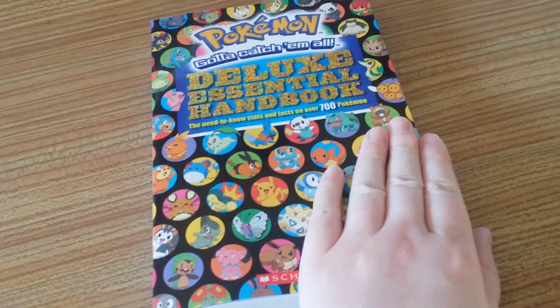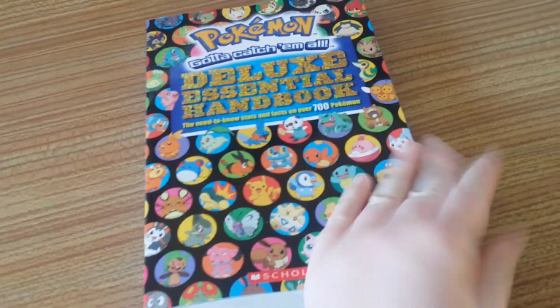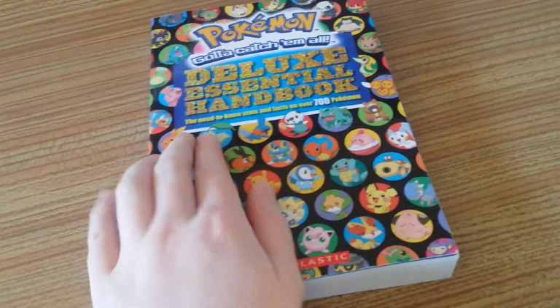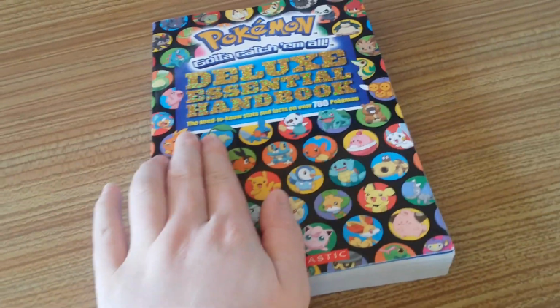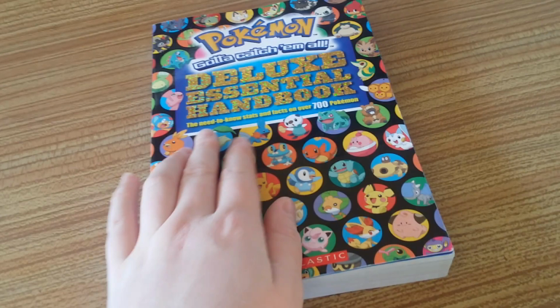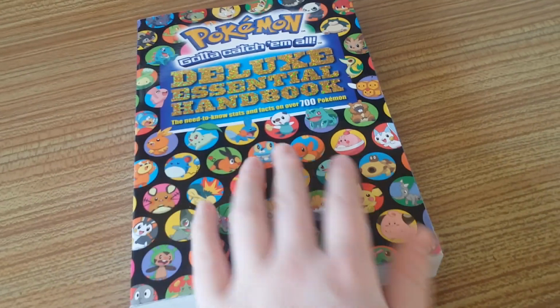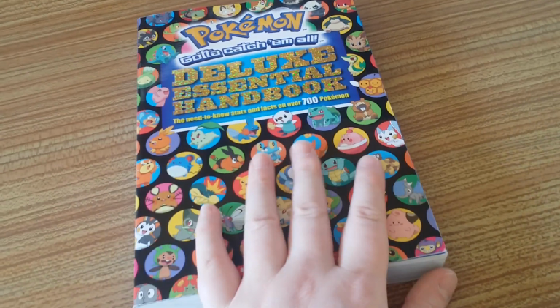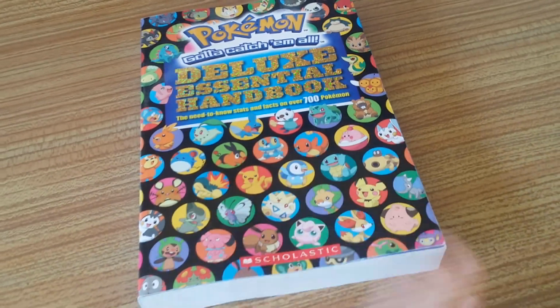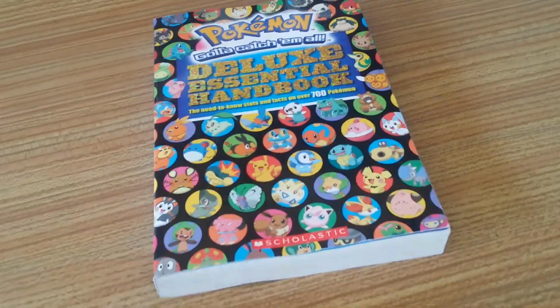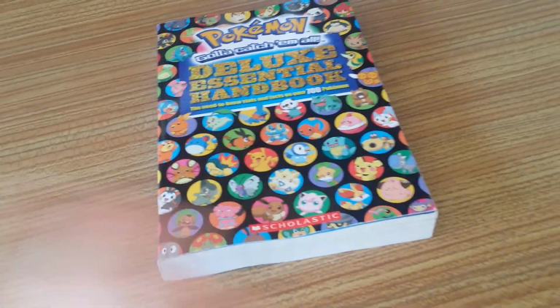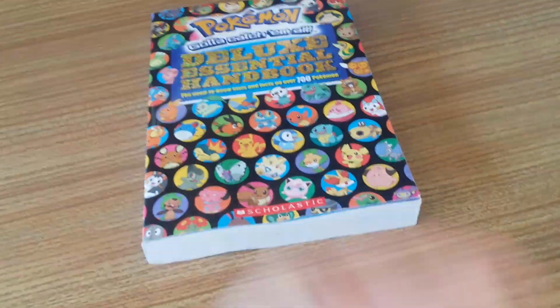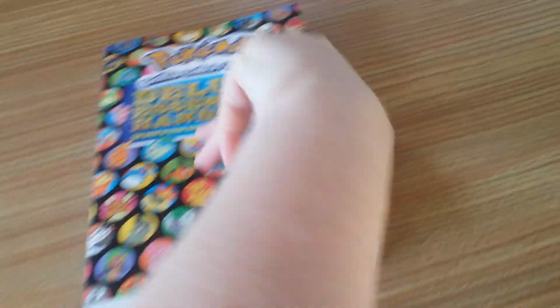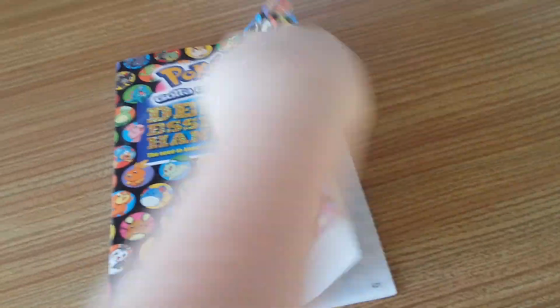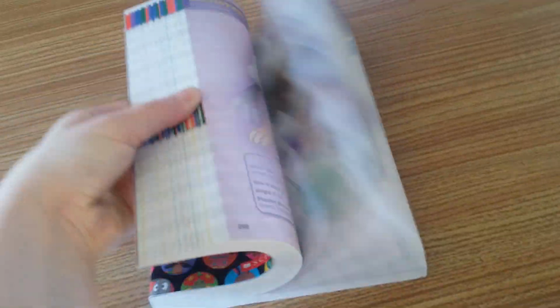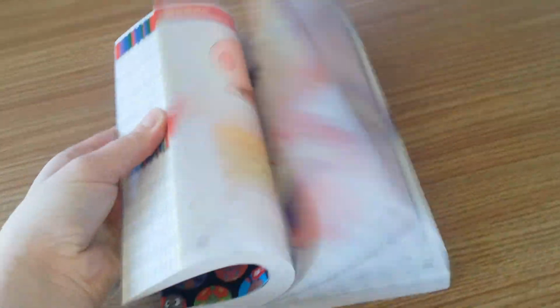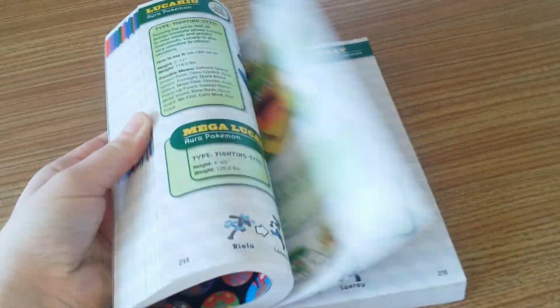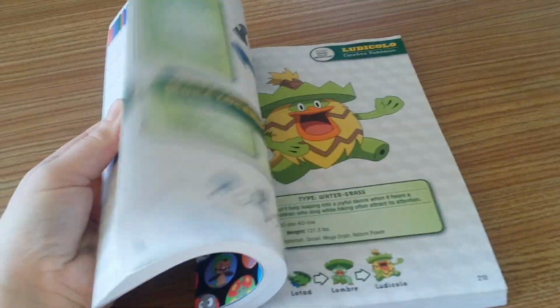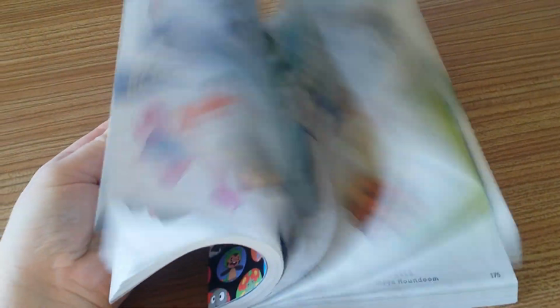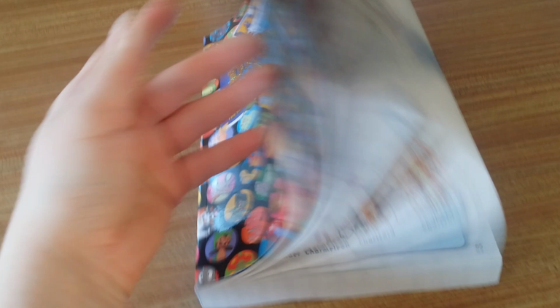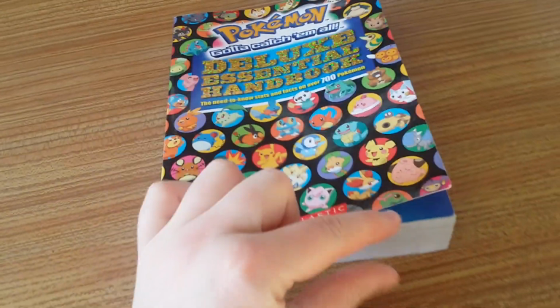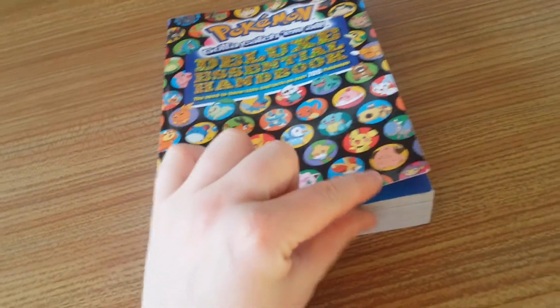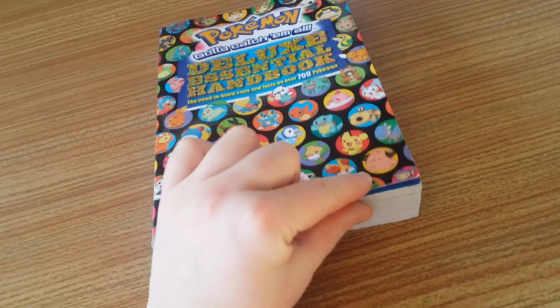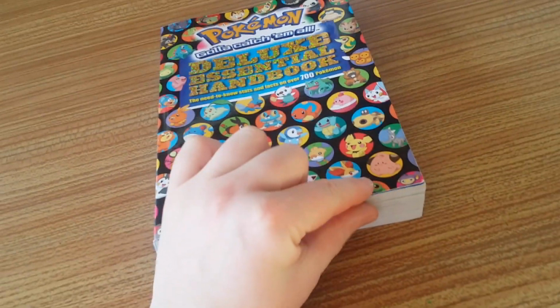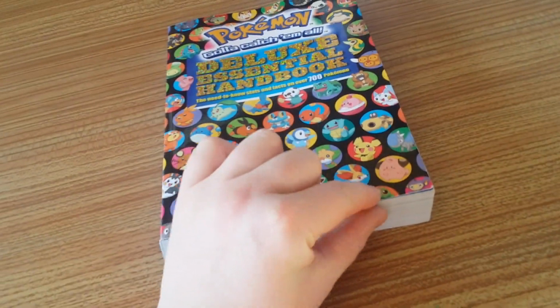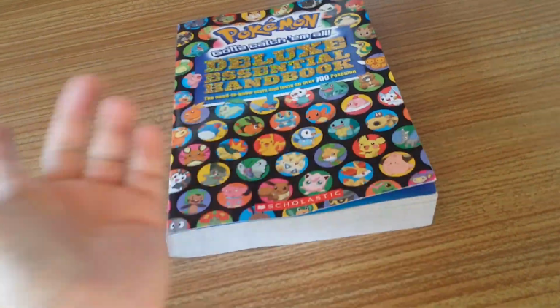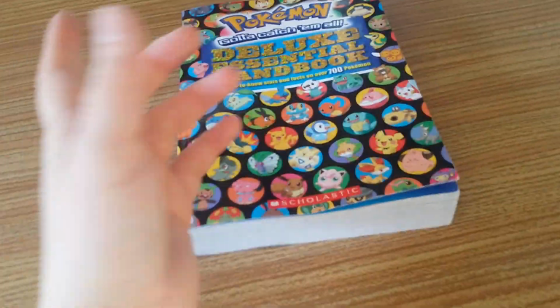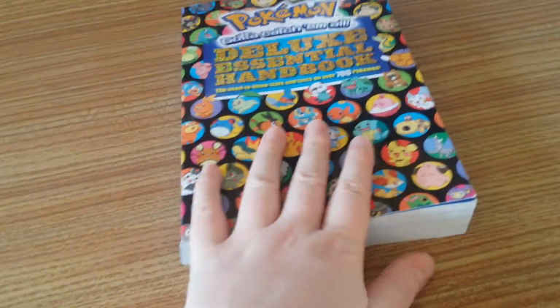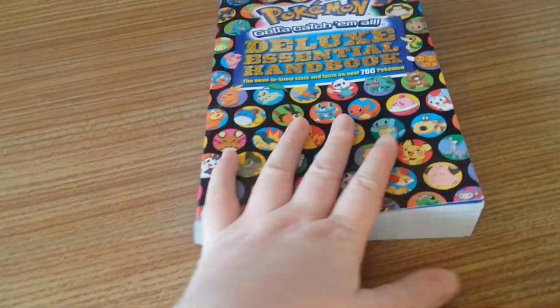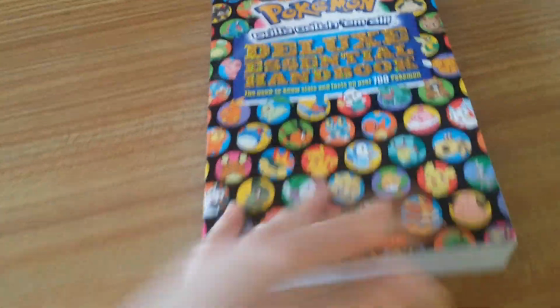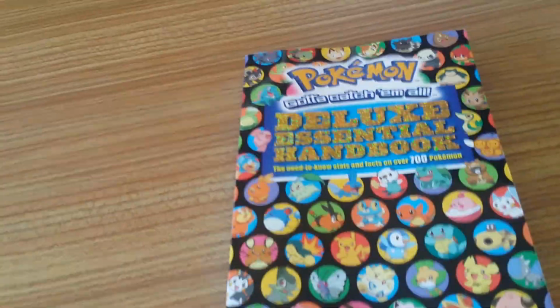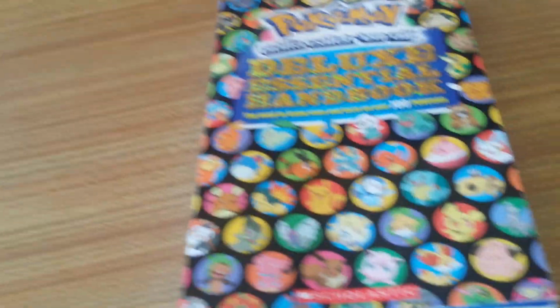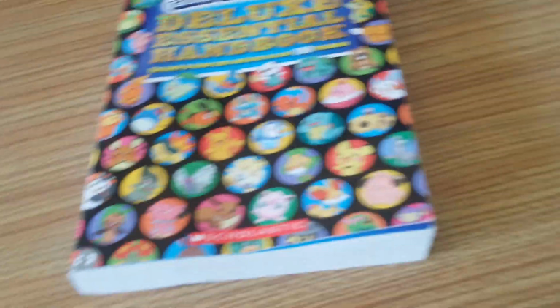This is the all need to know stats and facts on over 700 Pokemon. I remember when this originally came out it was a lot thinner because there was only 150 Pokemon back in Generation 1.